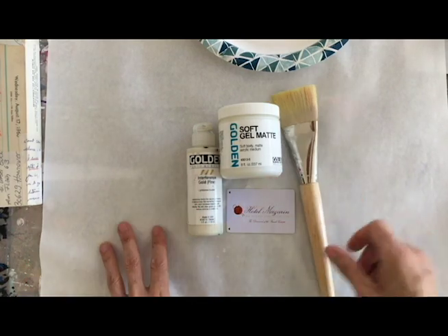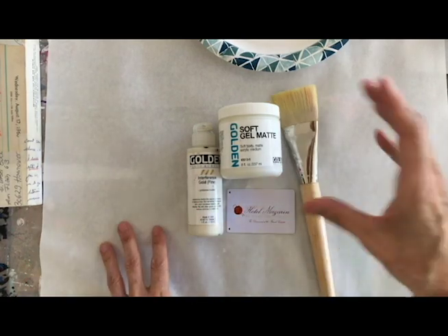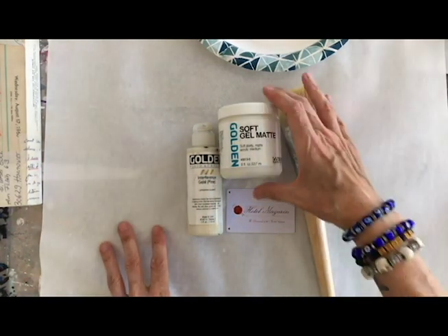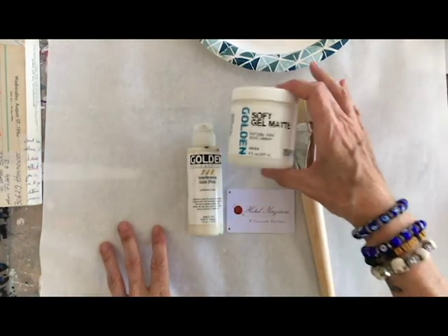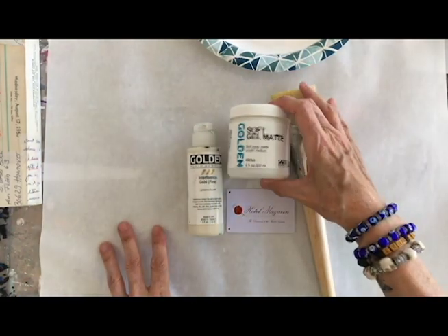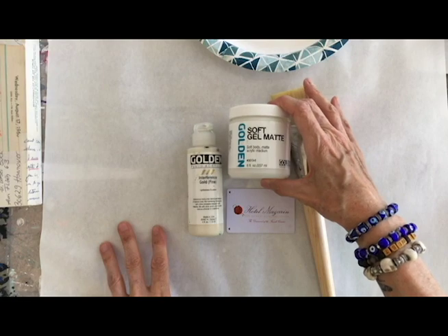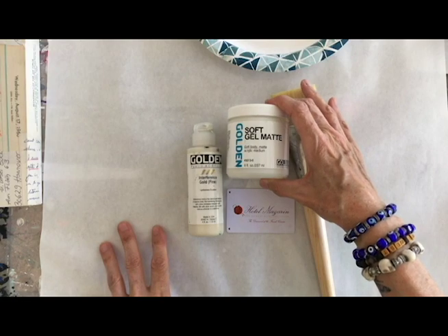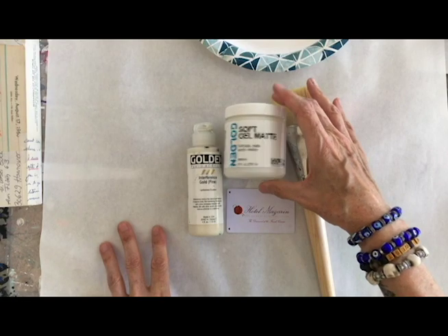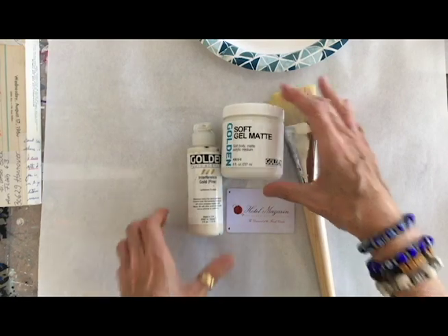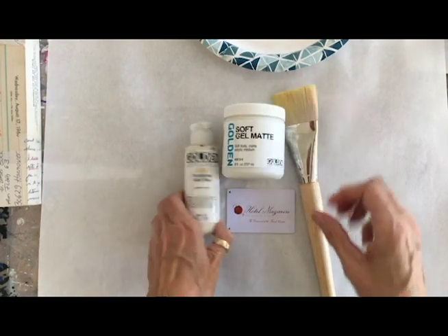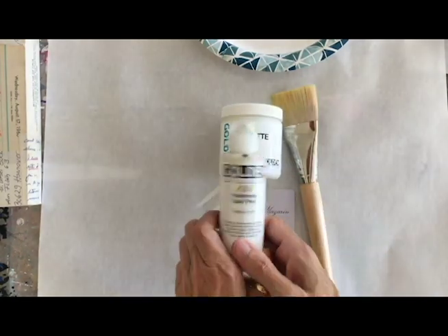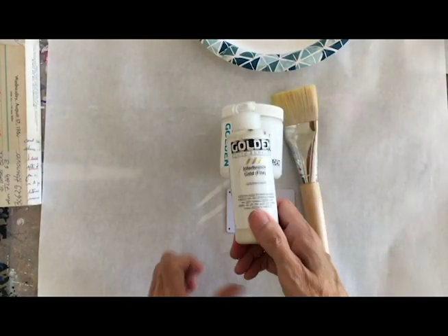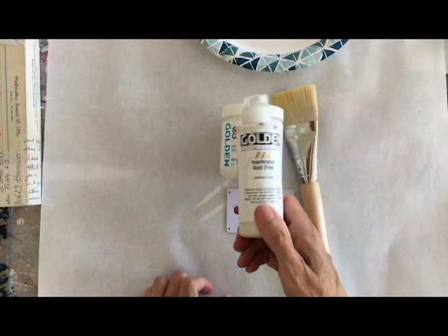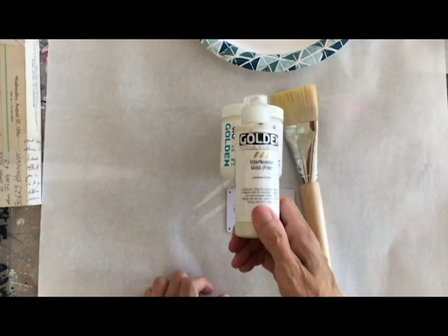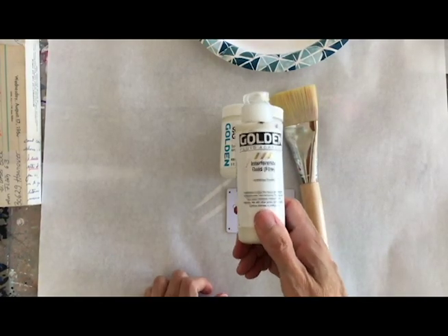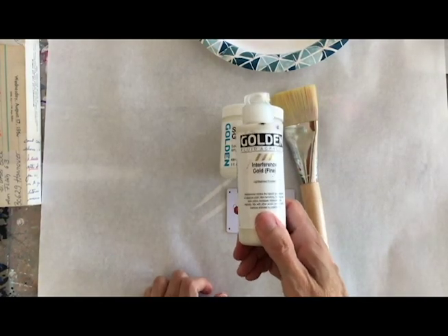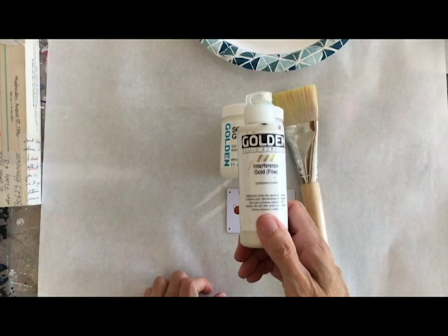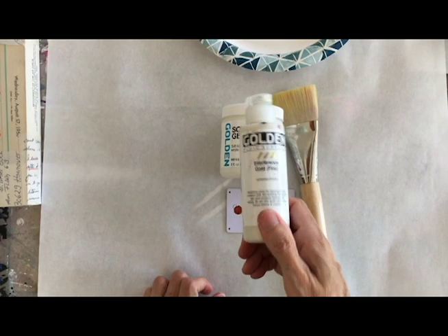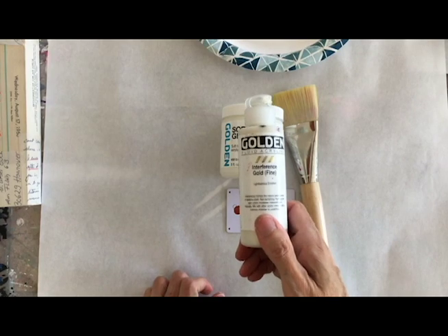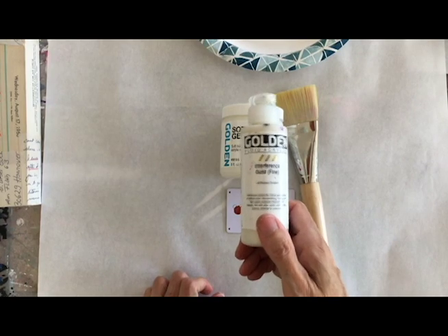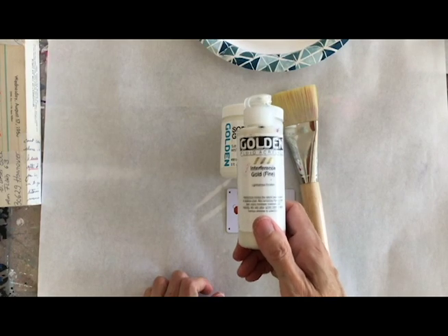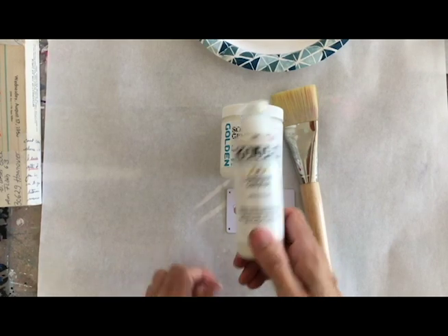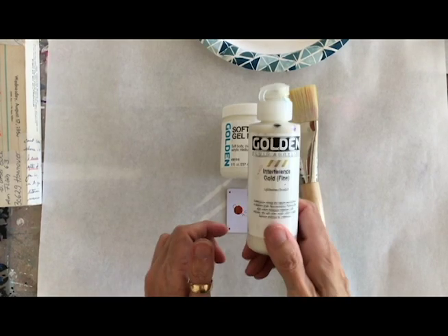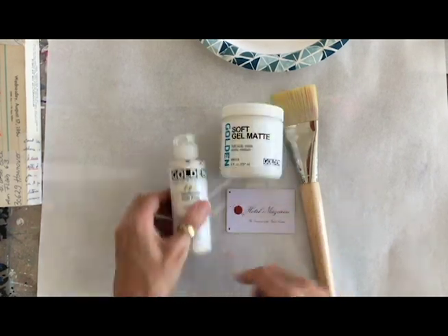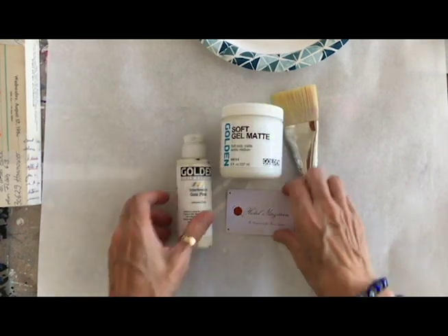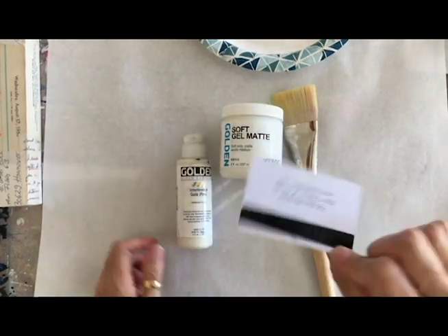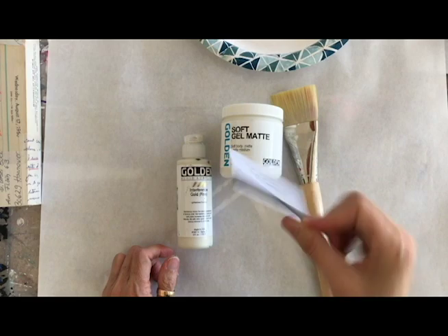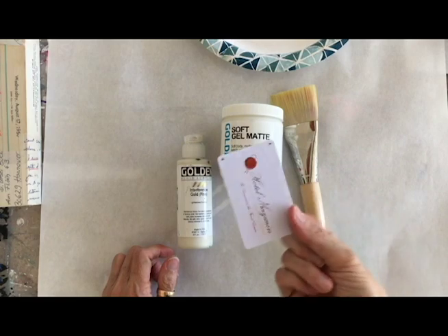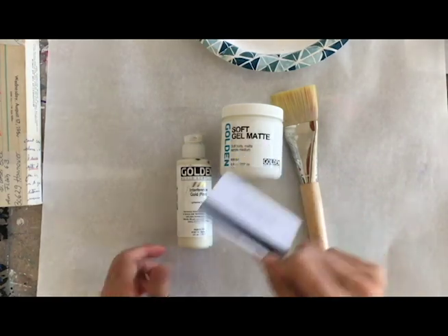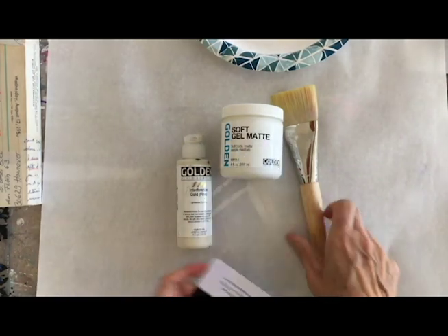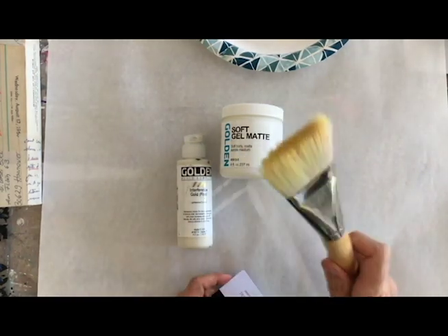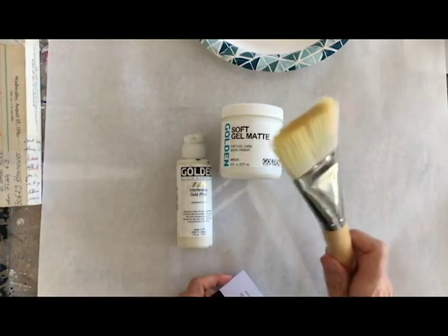I'm going to use Golden Soft Gel Matte and Golden Fluid Acrylic Interference Gold. I've got a credit card, a room key, or a gift card, and a wide brush.